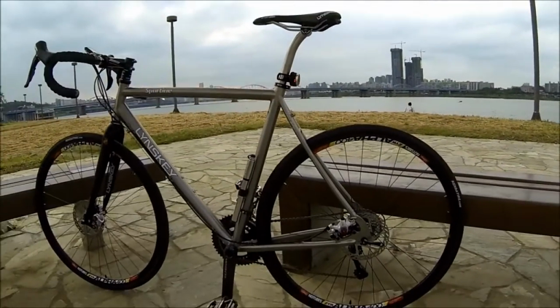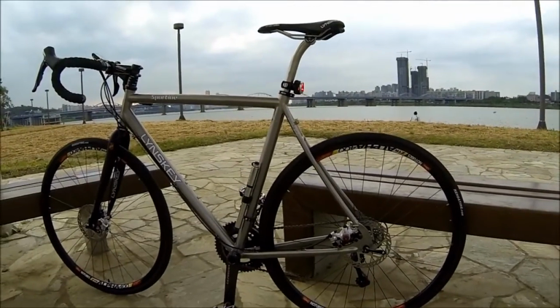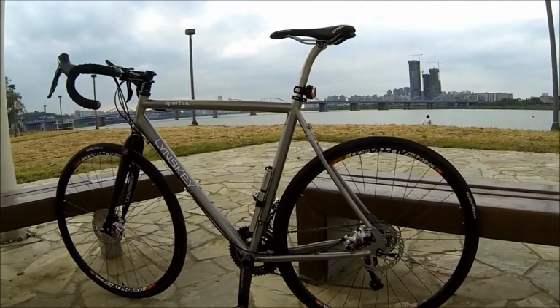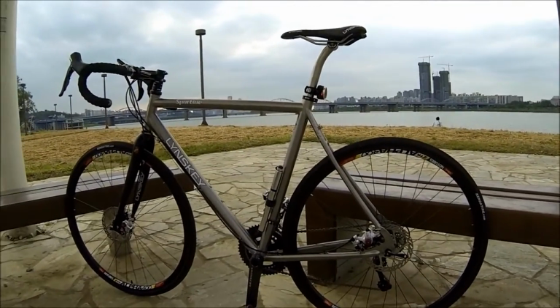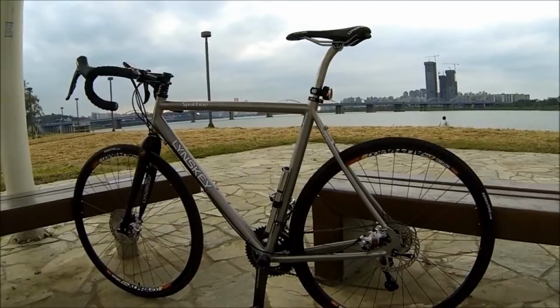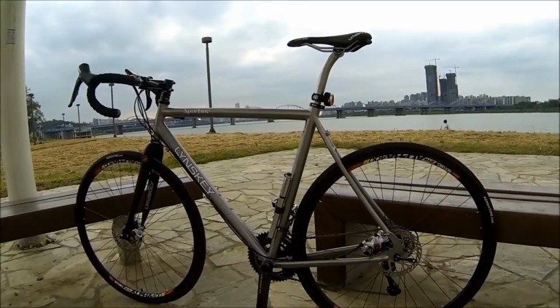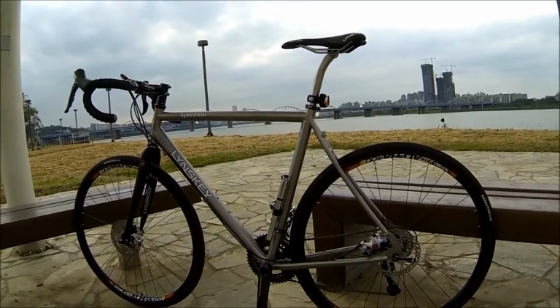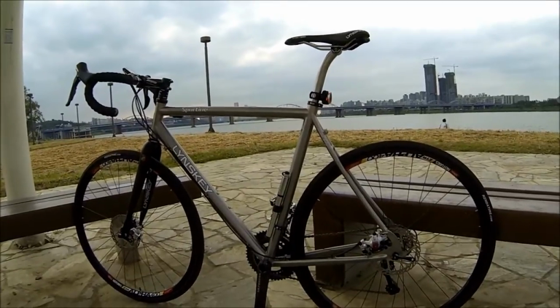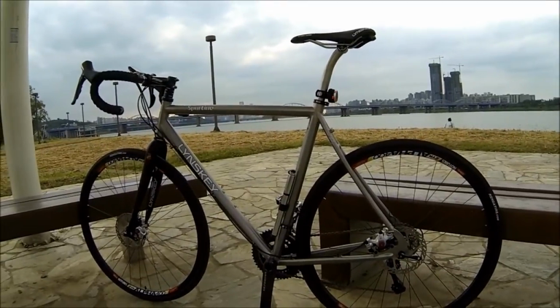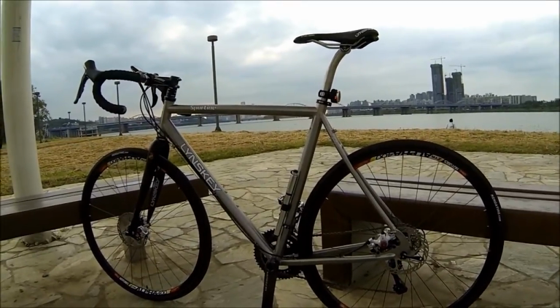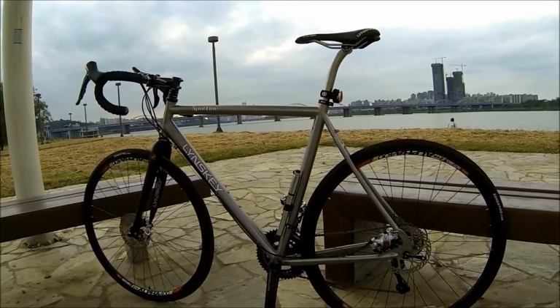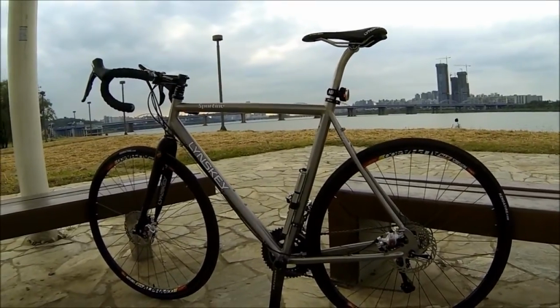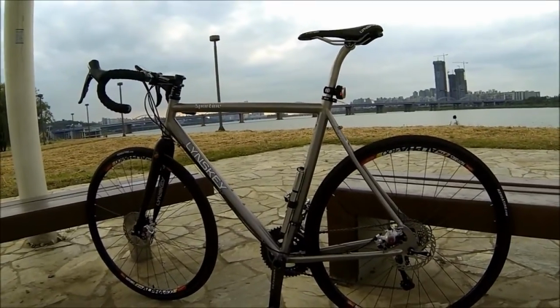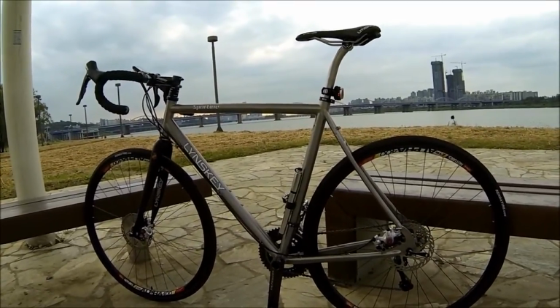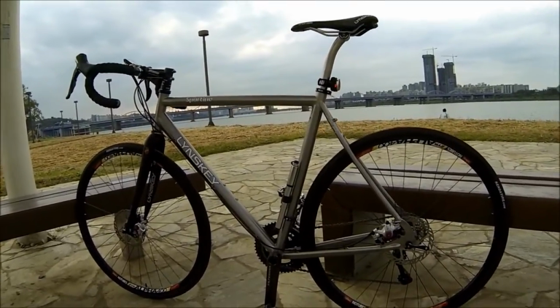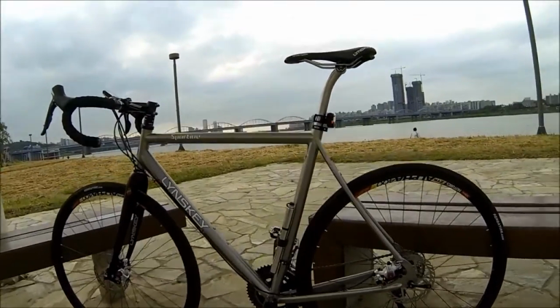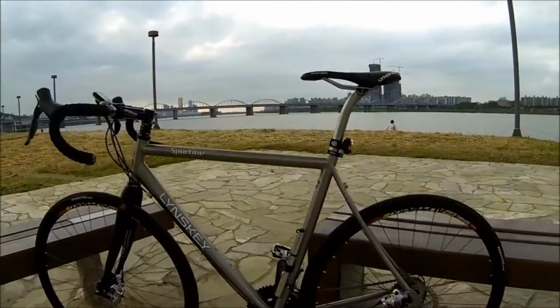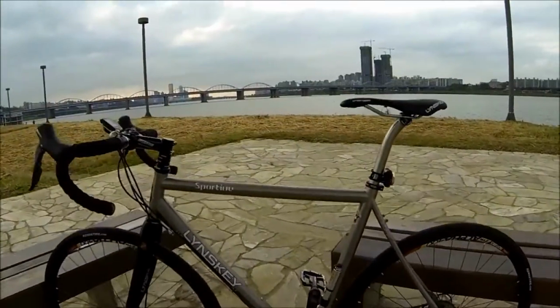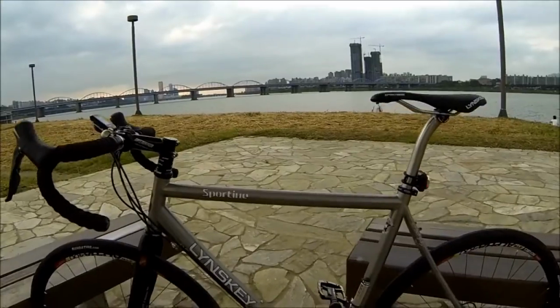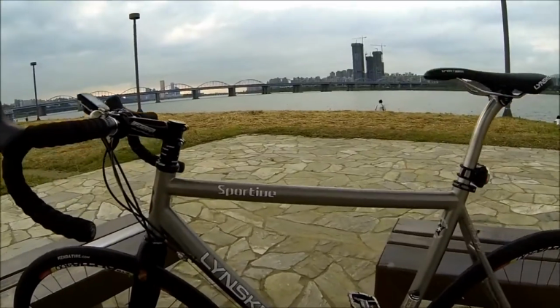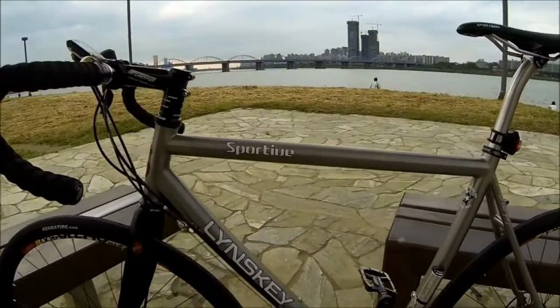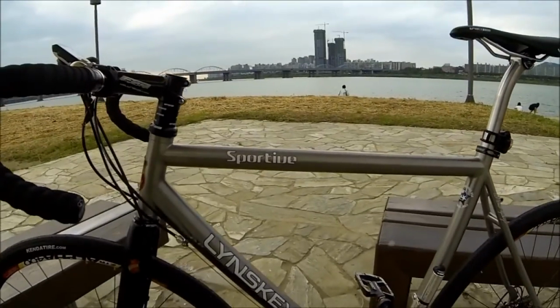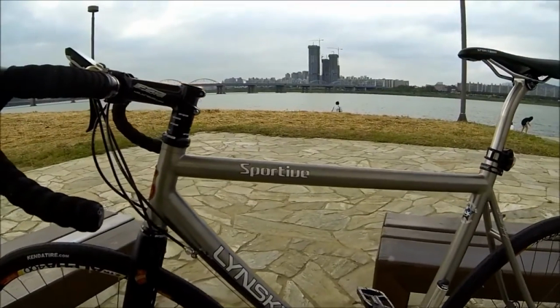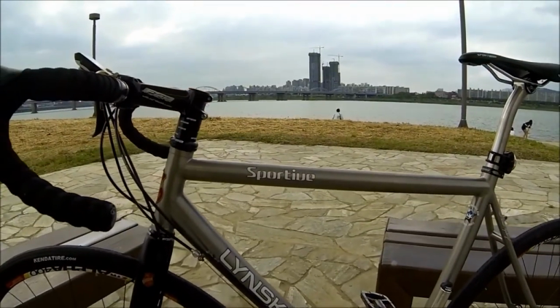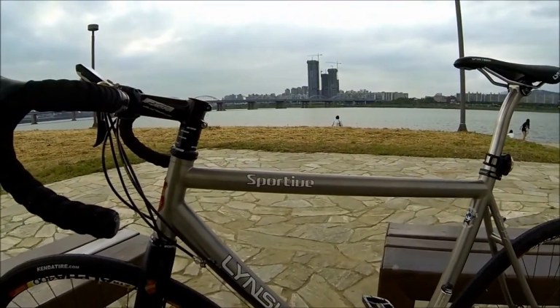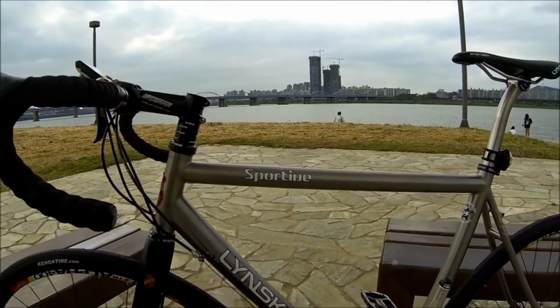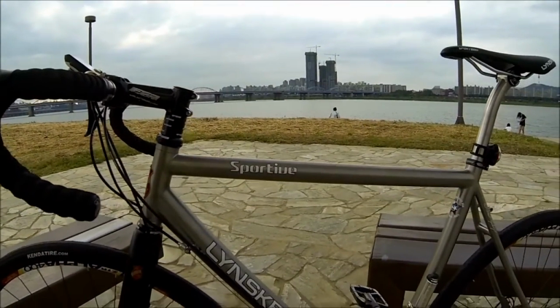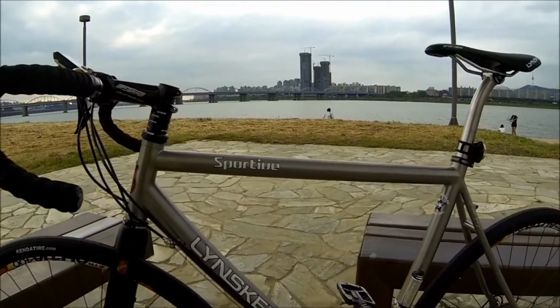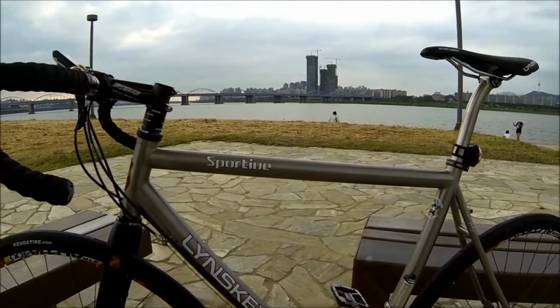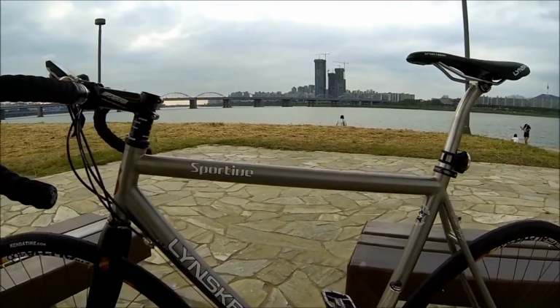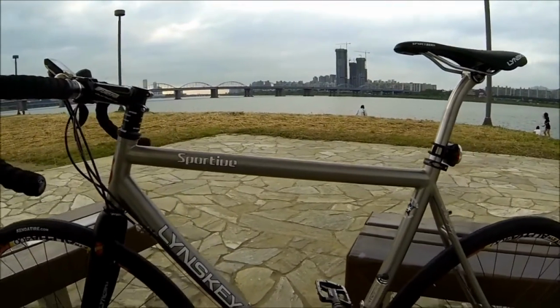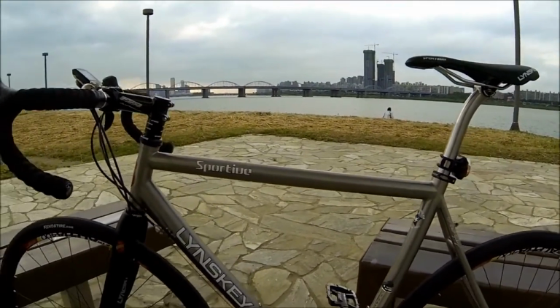All right, so this is a 2014 Linsky Sportive, just arrived in the mail yesterday courtesy of UPS.